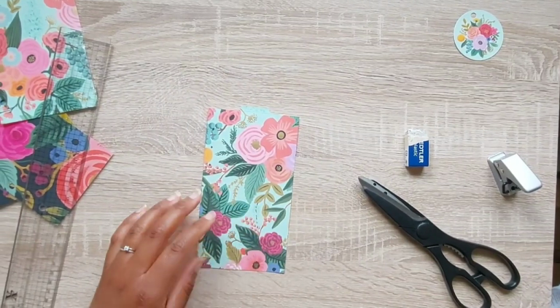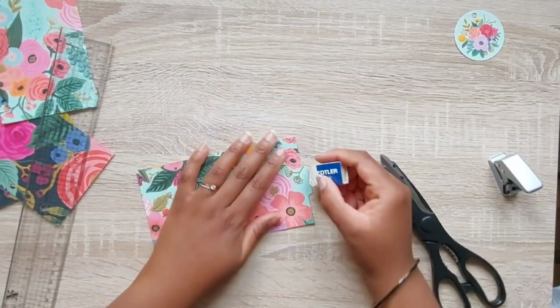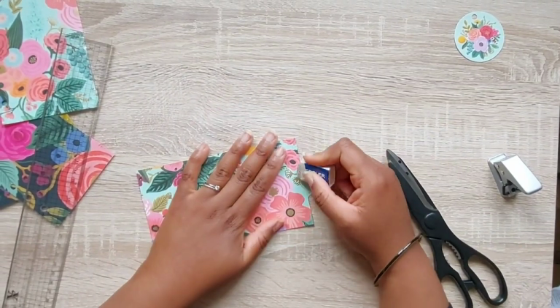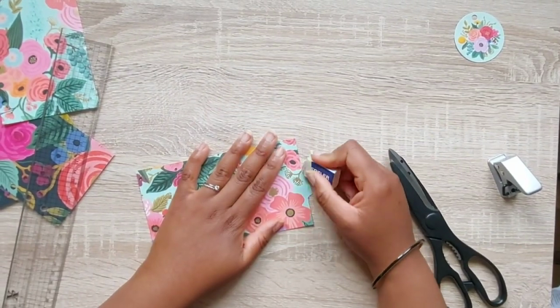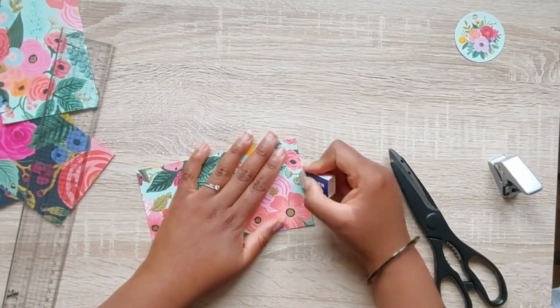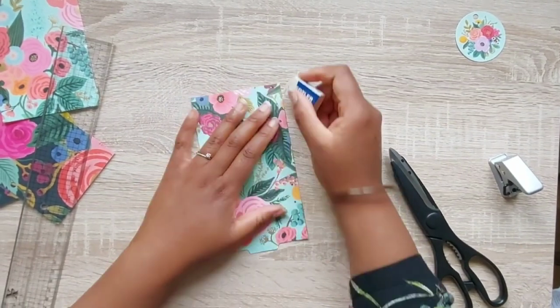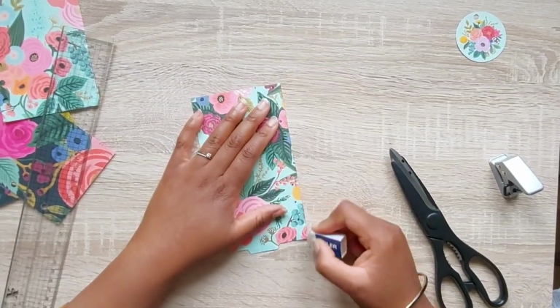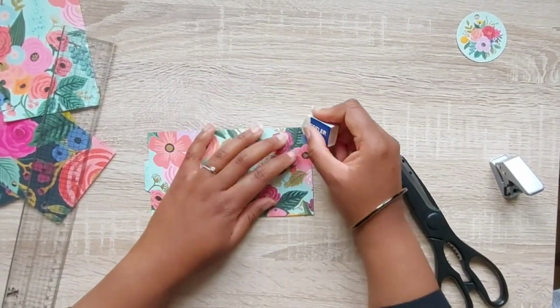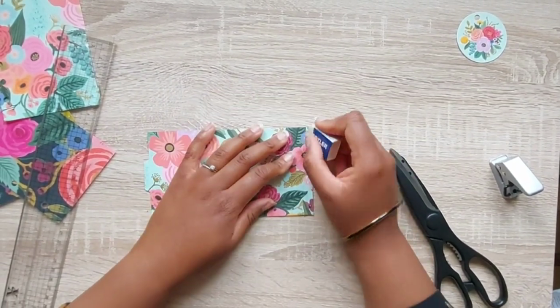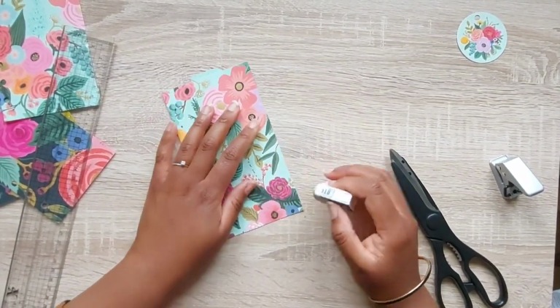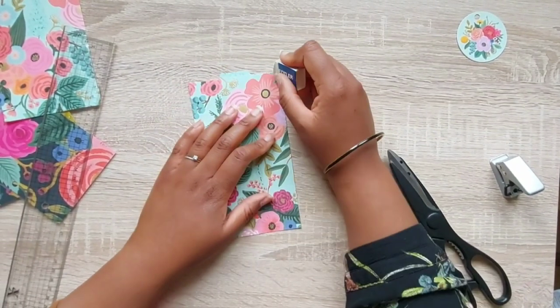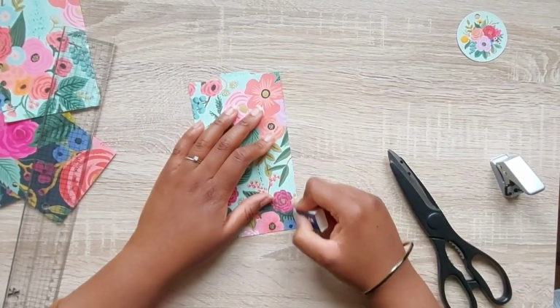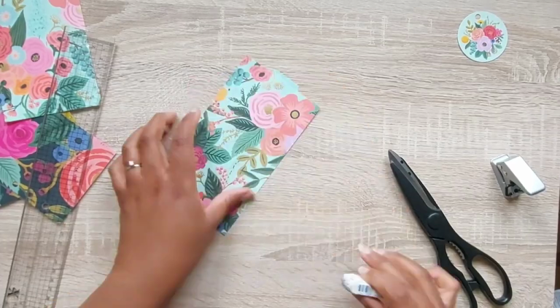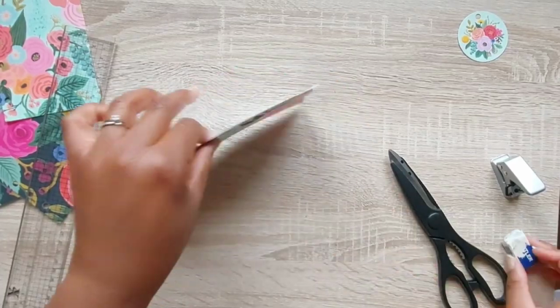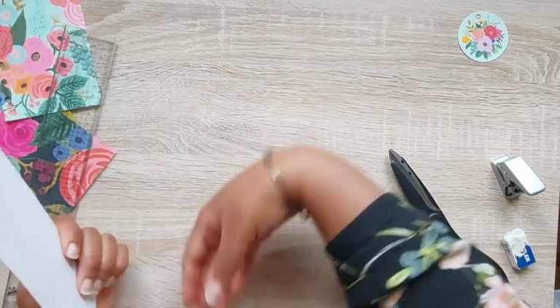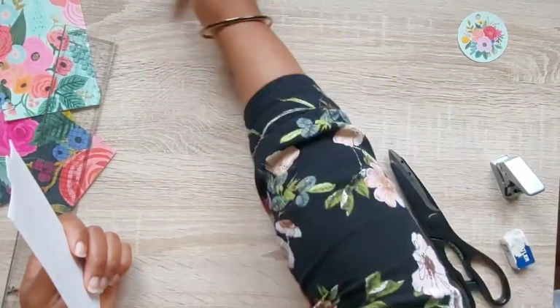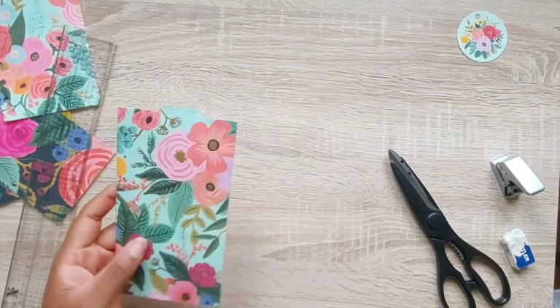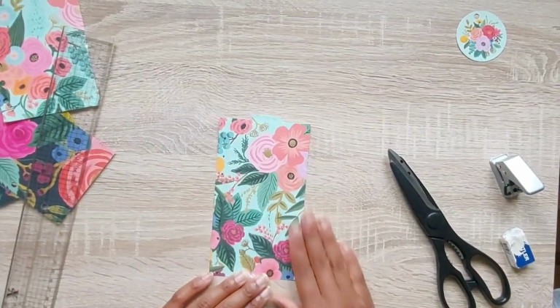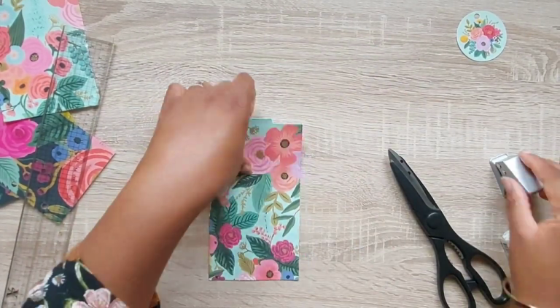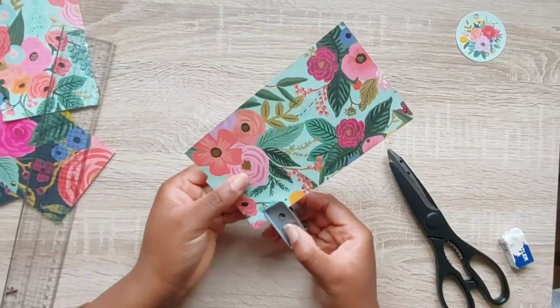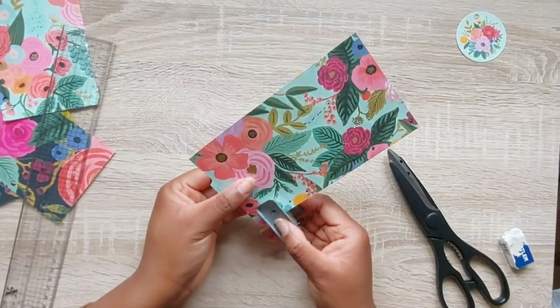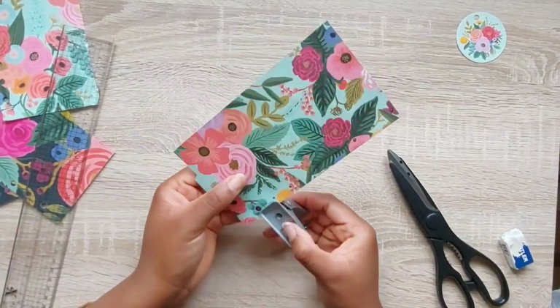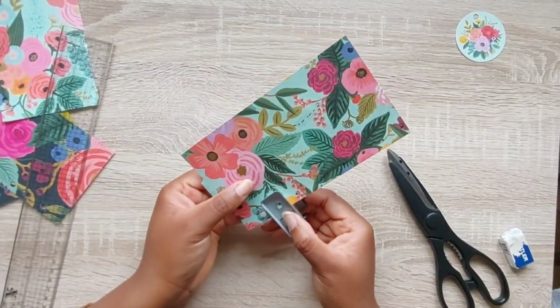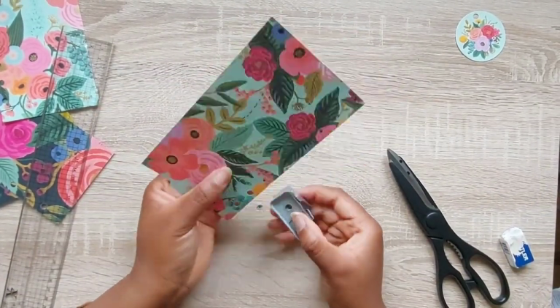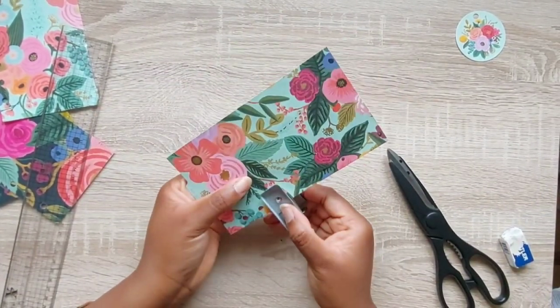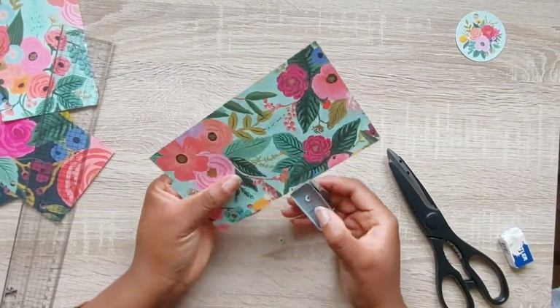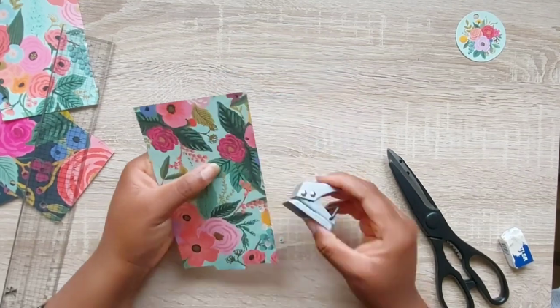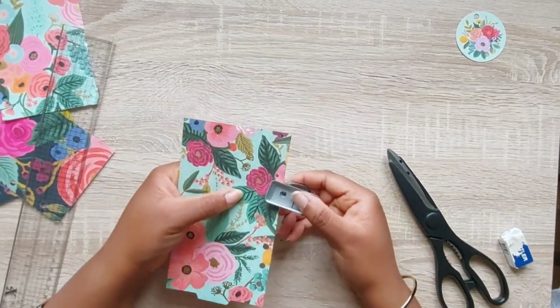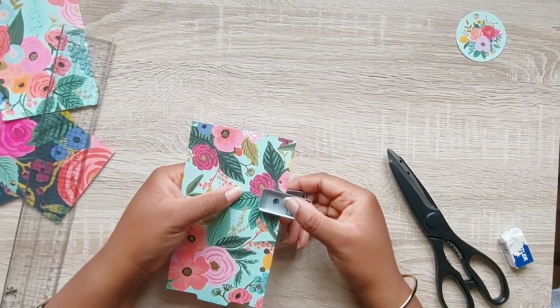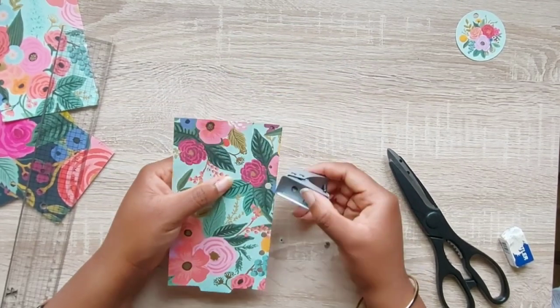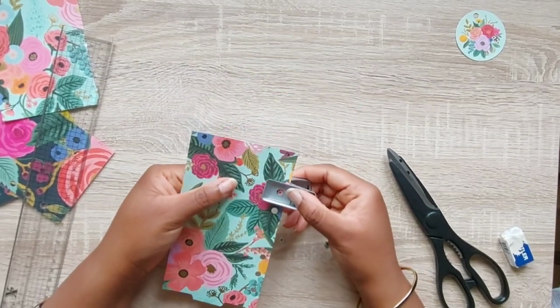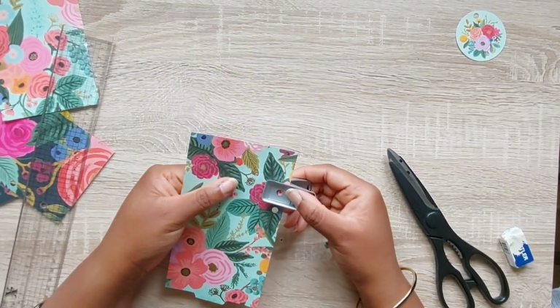I always rub out any pencil marks — I really don't want those to show. Then I always punch my holes before I laminate. The reason I do this is because when it comes to punching the holes once it's already laminated, it's actually much easier to do.